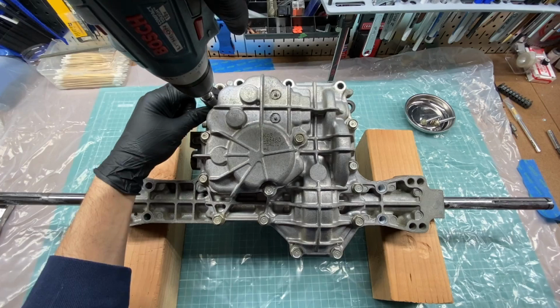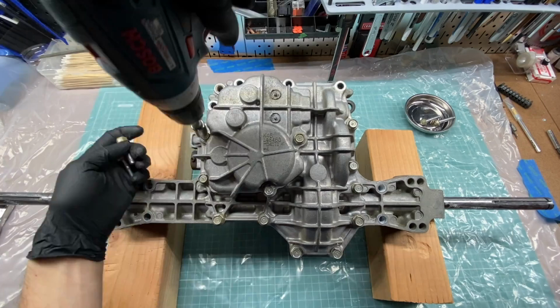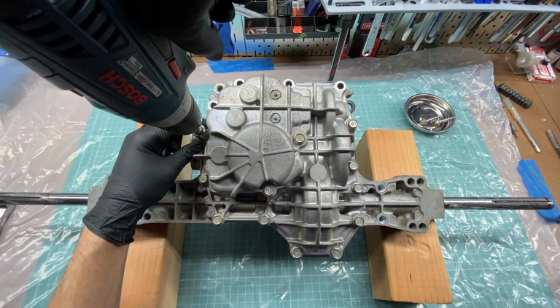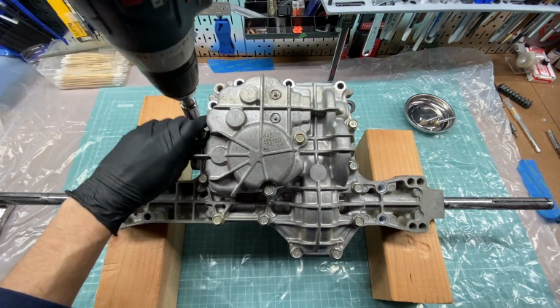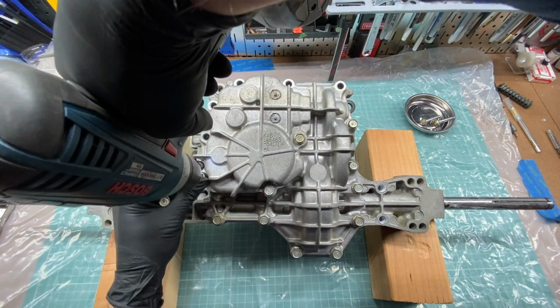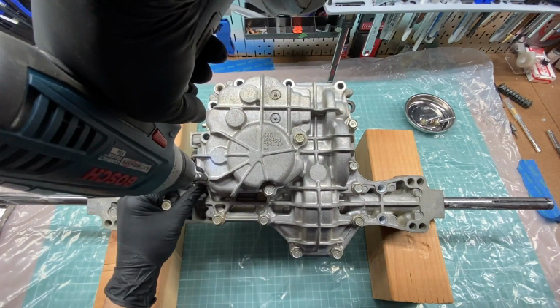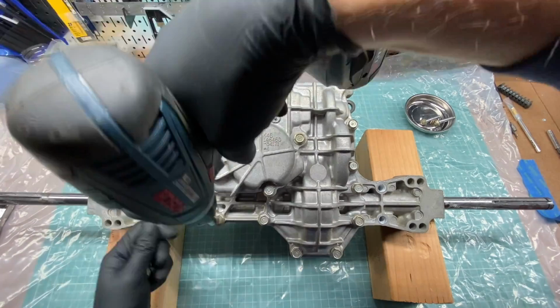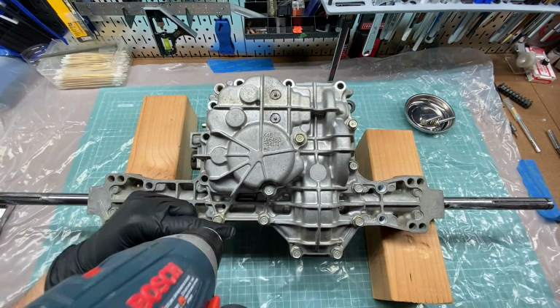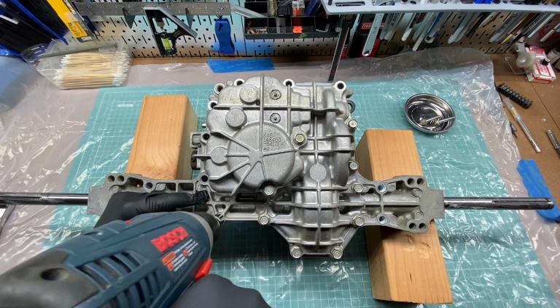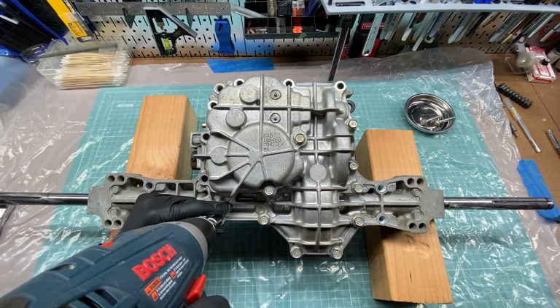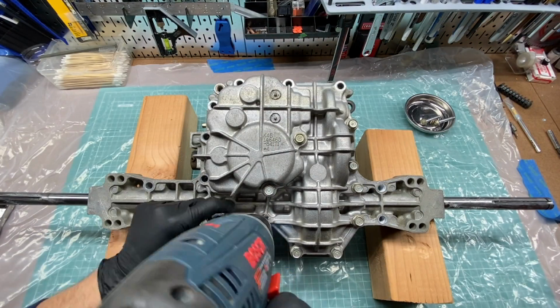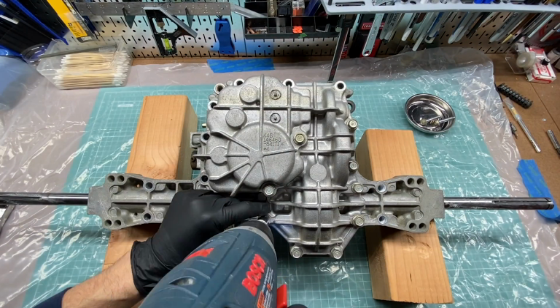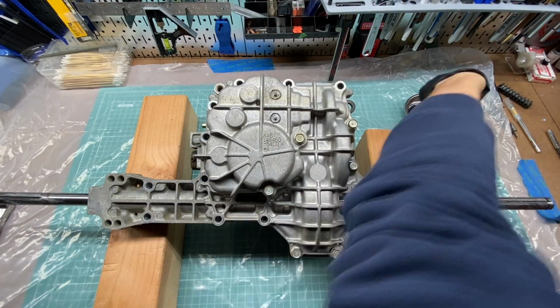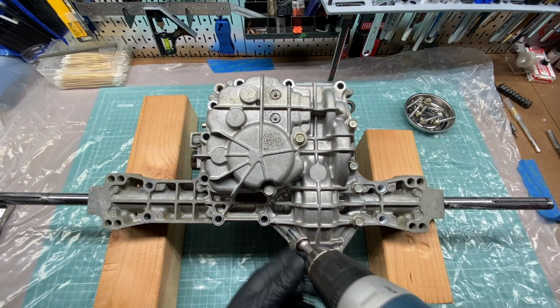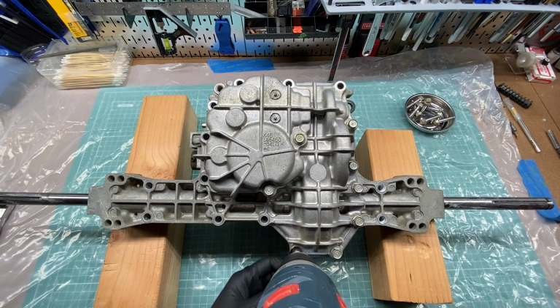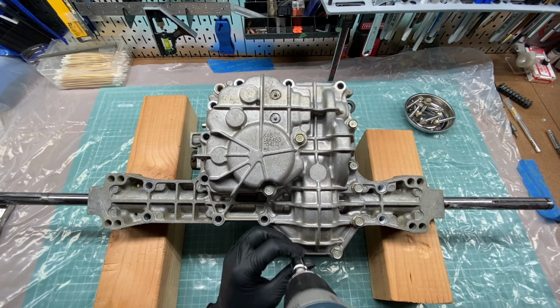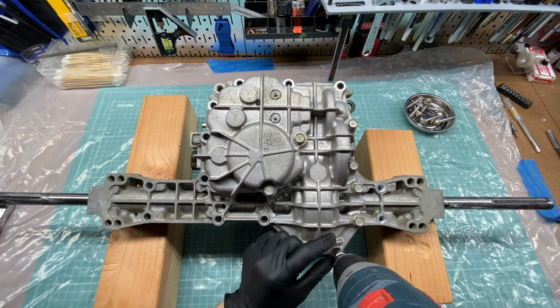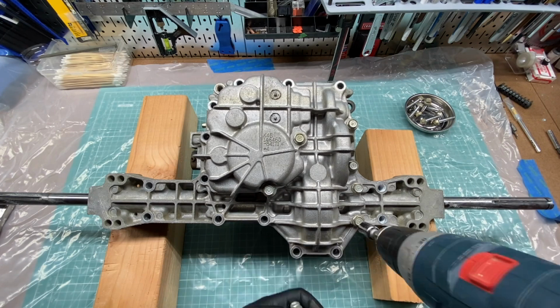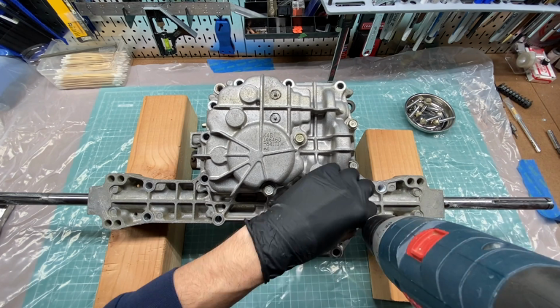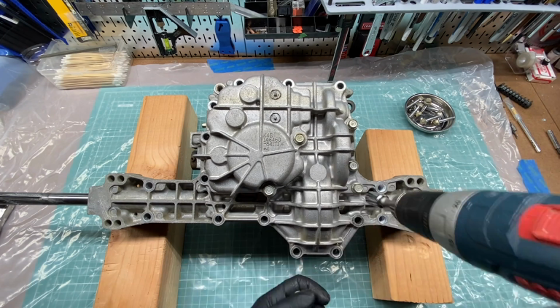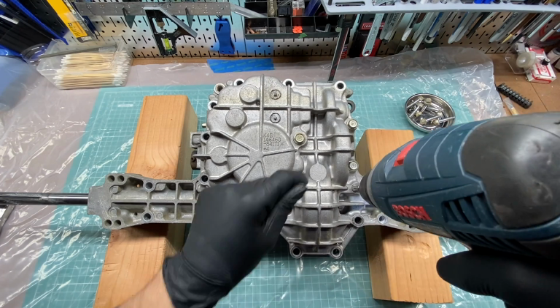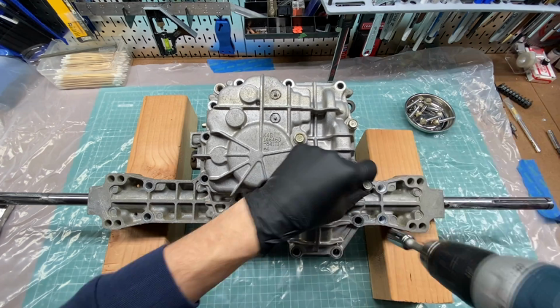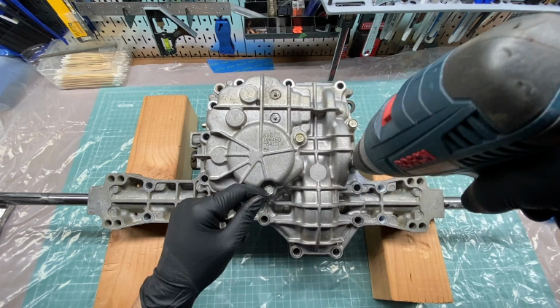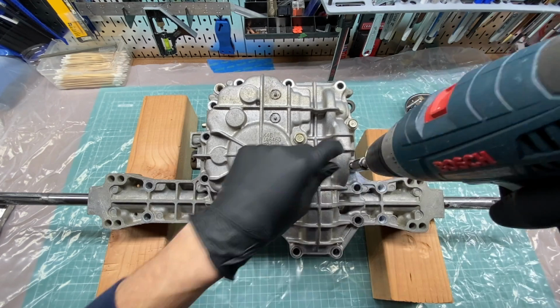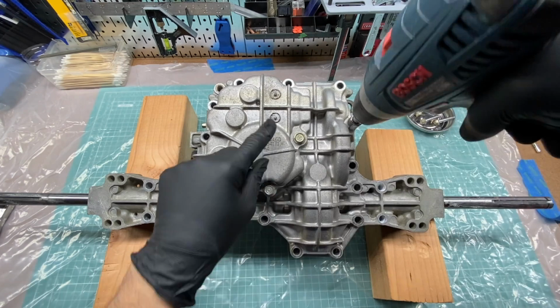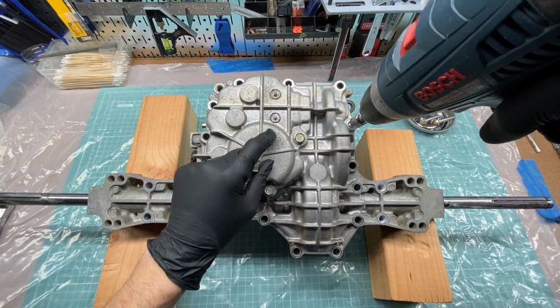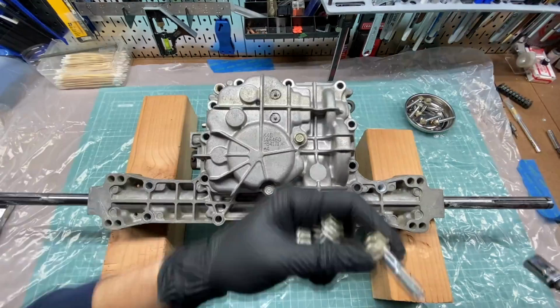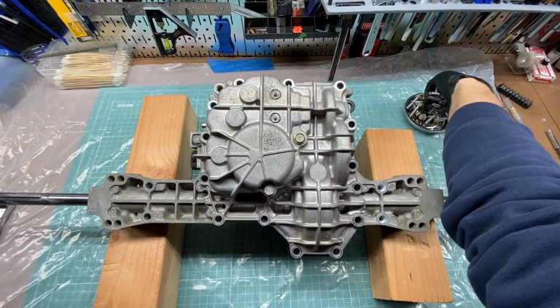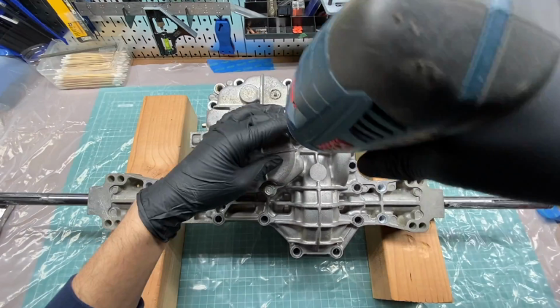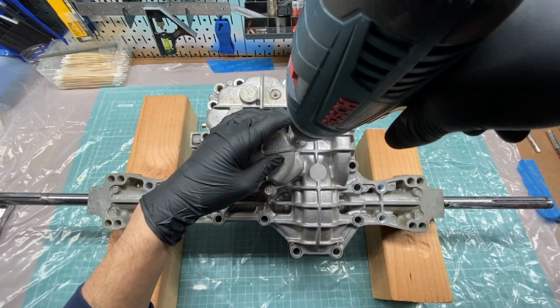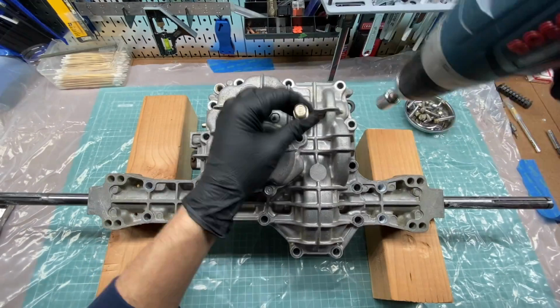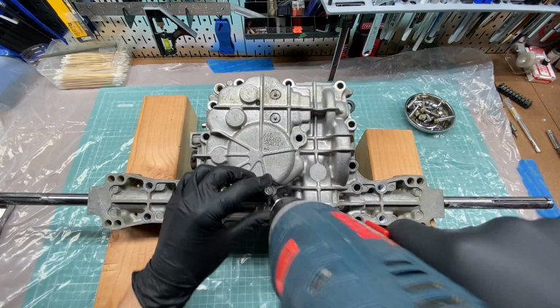Note that pretty much everything covered in this series would likely void your mower or transaxle warranty. The procedures and modifications shown could also be dangerous. I'm not an expert — this information is being provided as entertainment only.